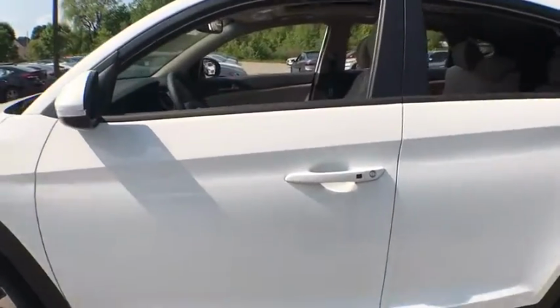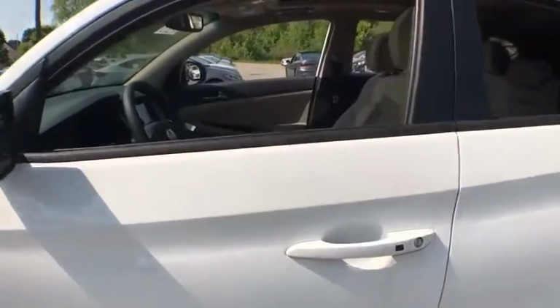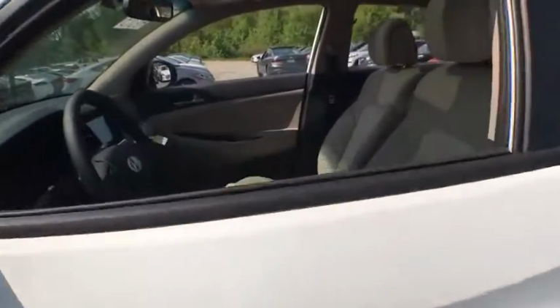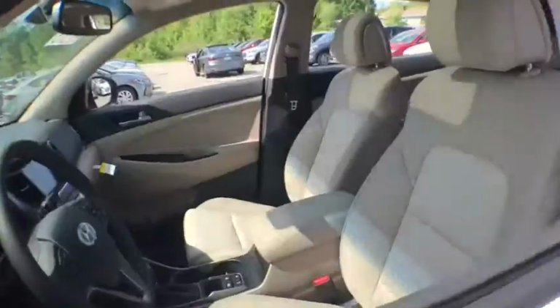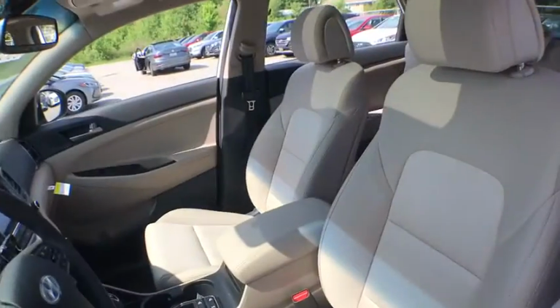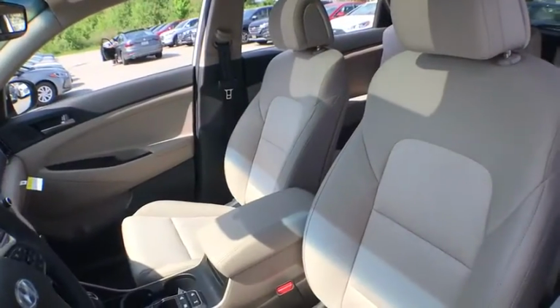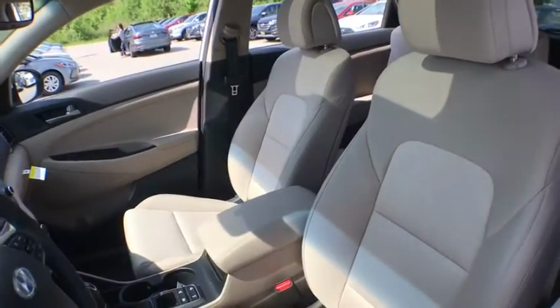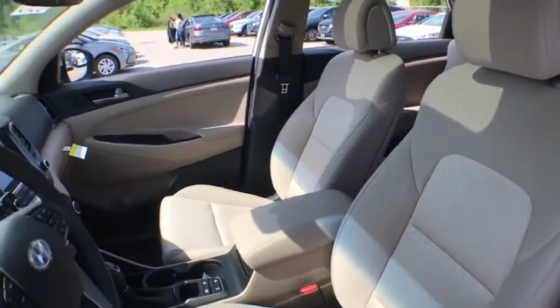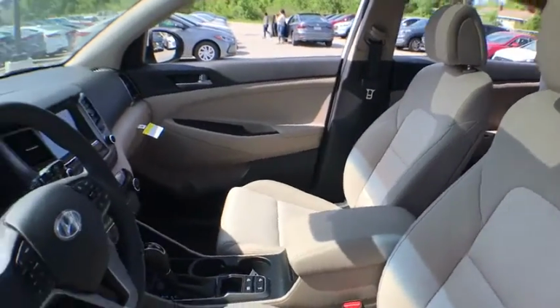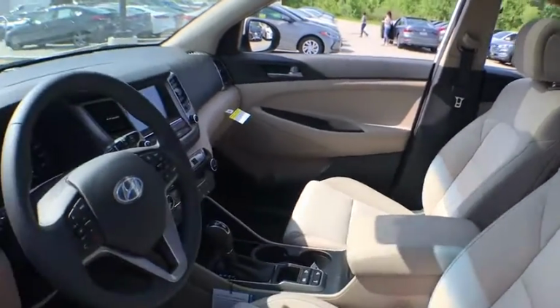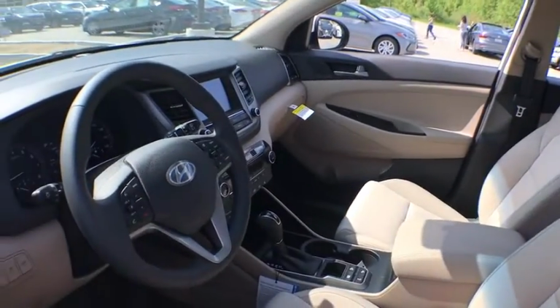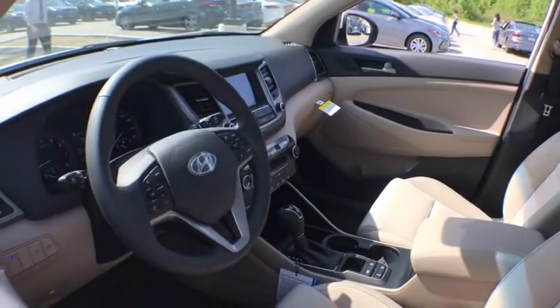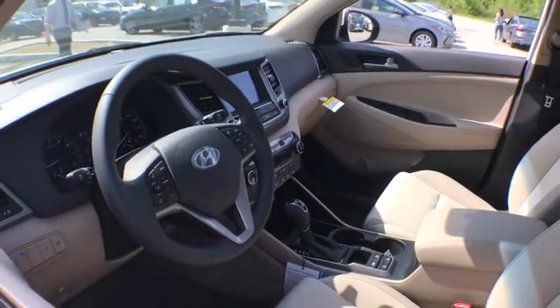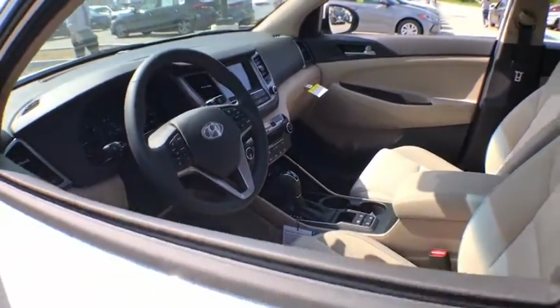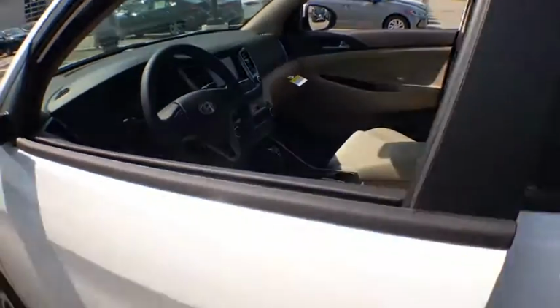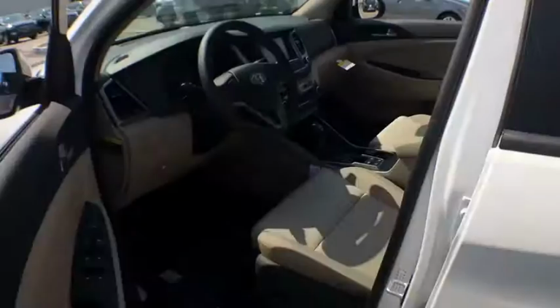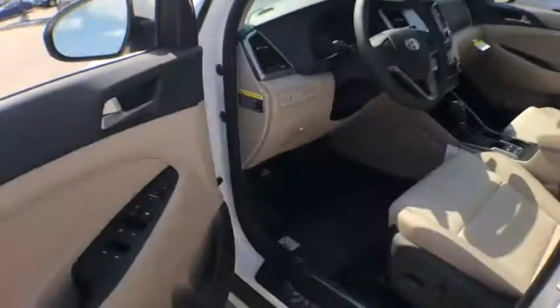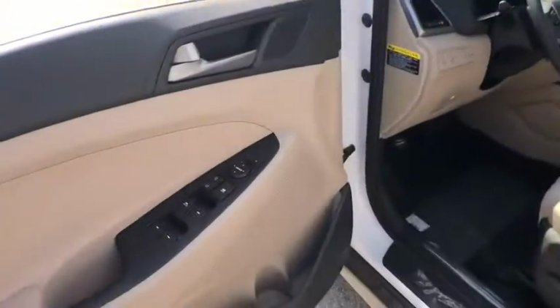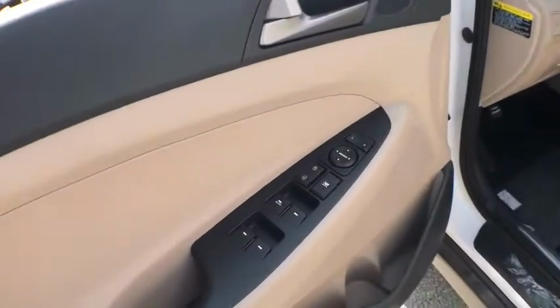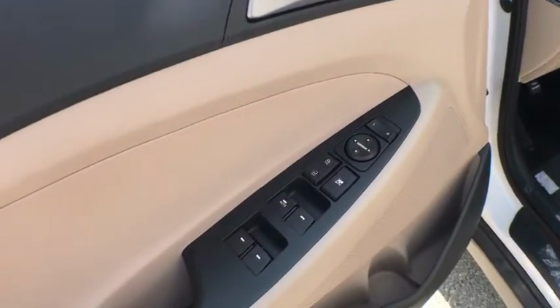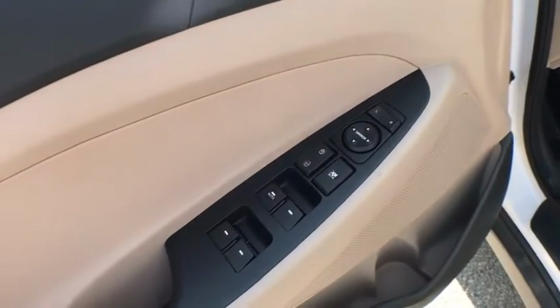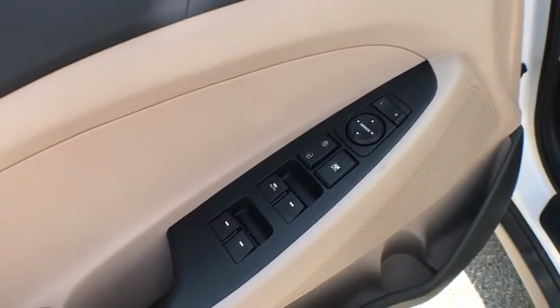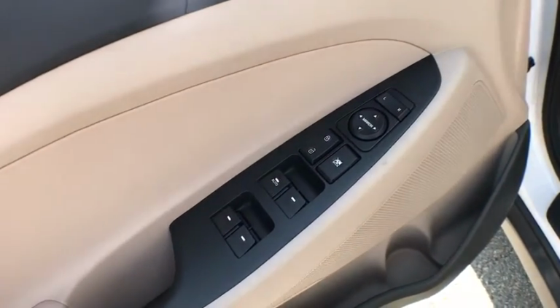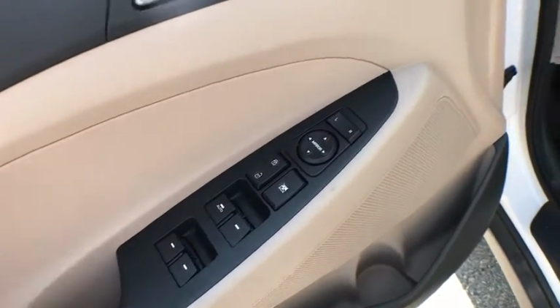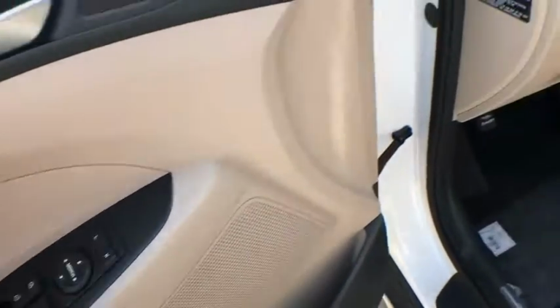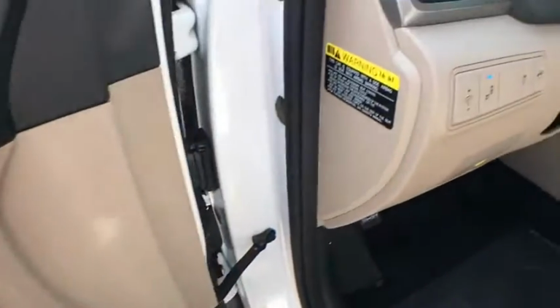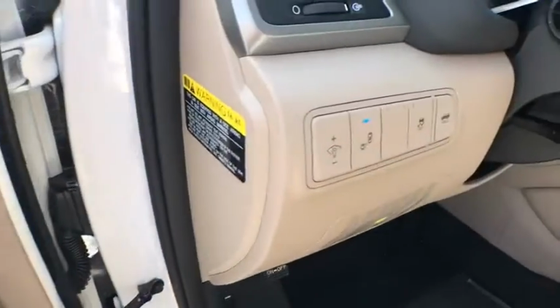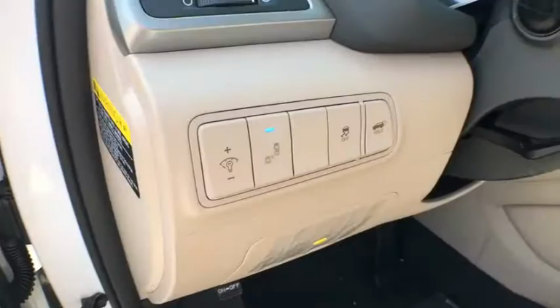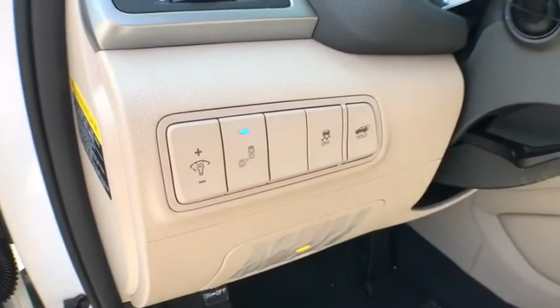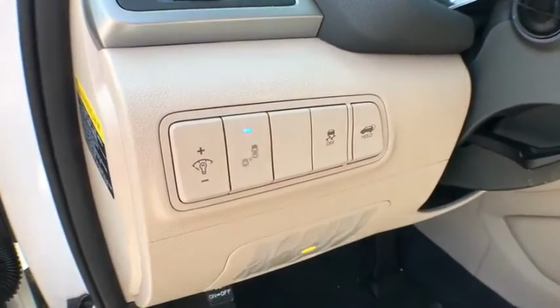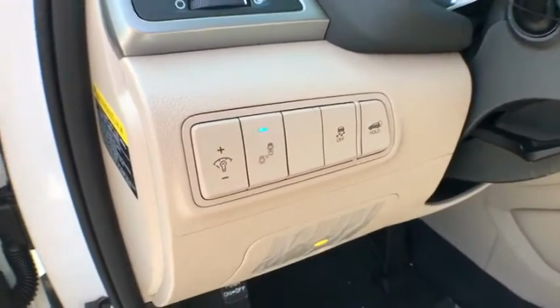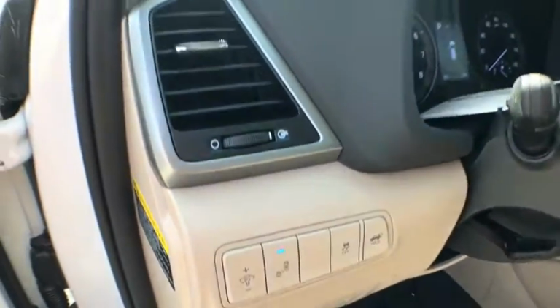Stability control, power liftgate, traction control, keyless entry, all-wheel drive, anti-lock braking system, steering wheel audio controls, backup camera, leather-wrapped steering wheel, Bluetooth, power steering, adjustable steering wheel.